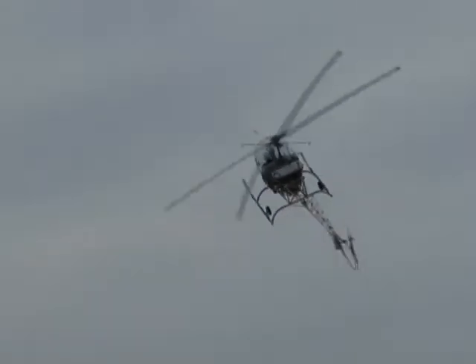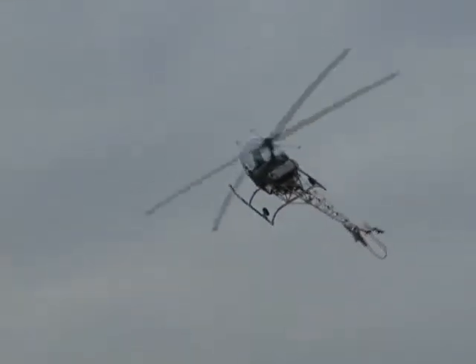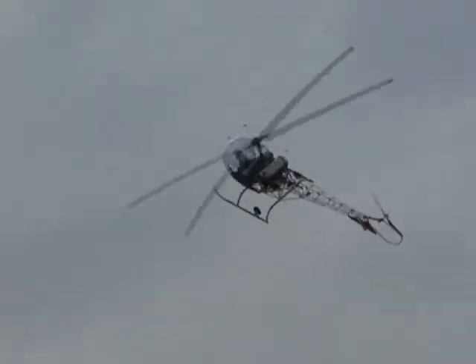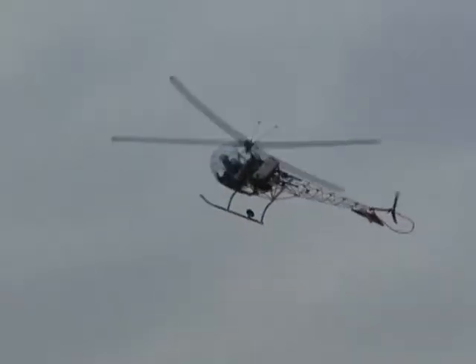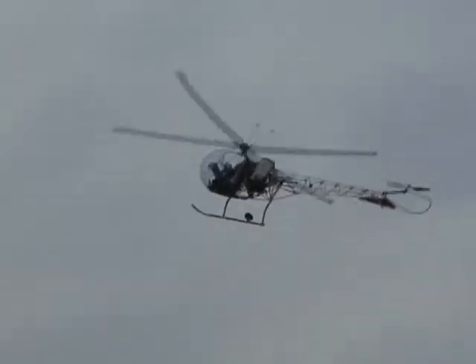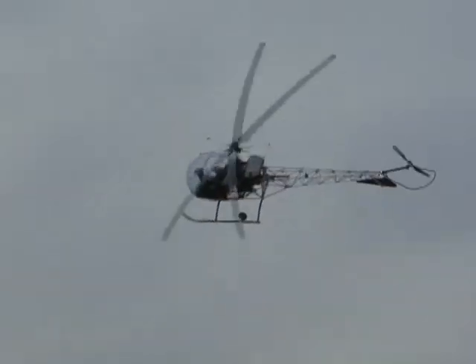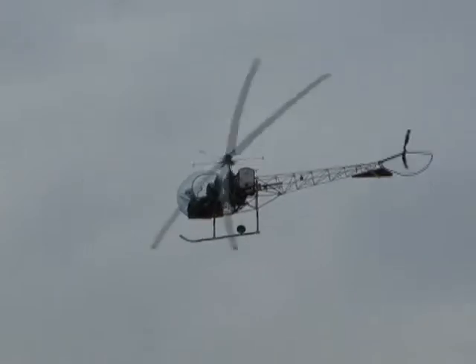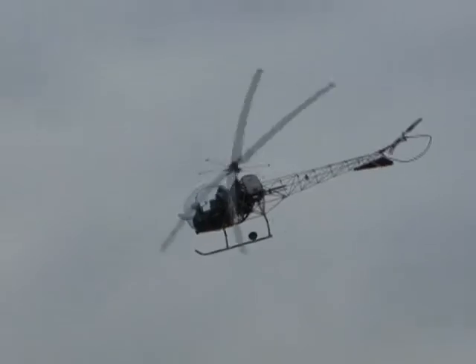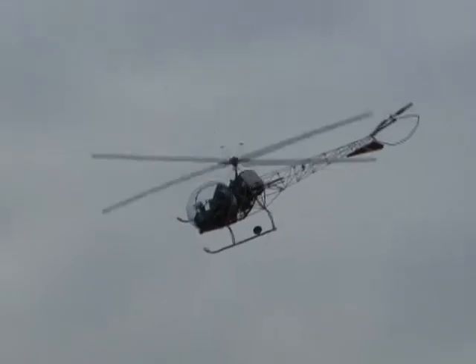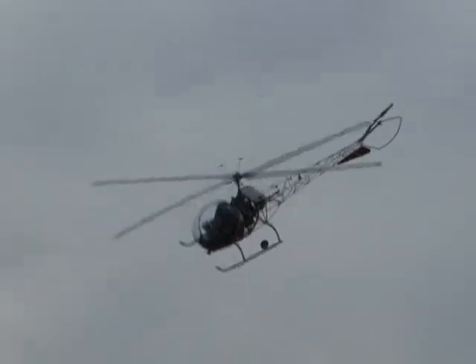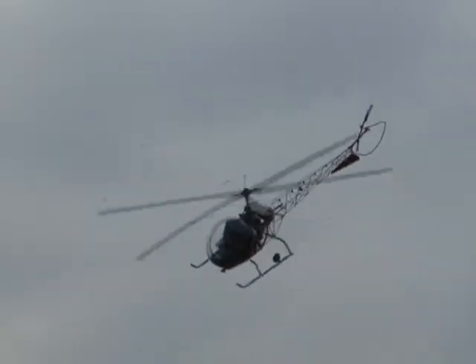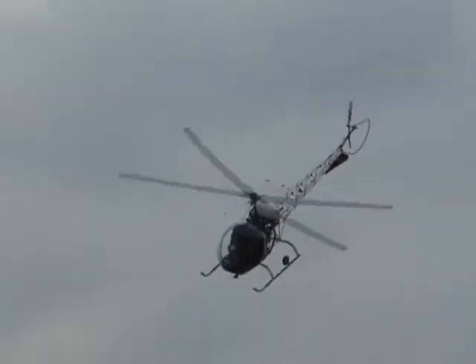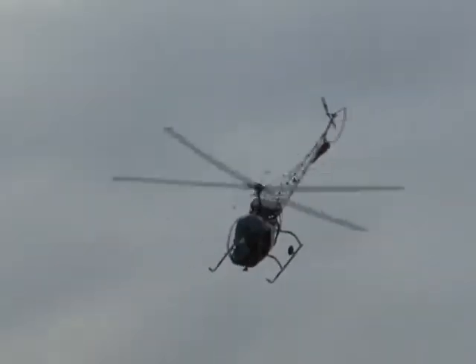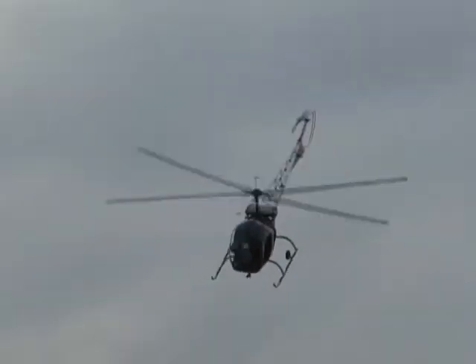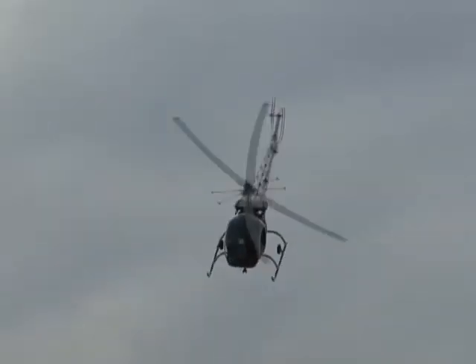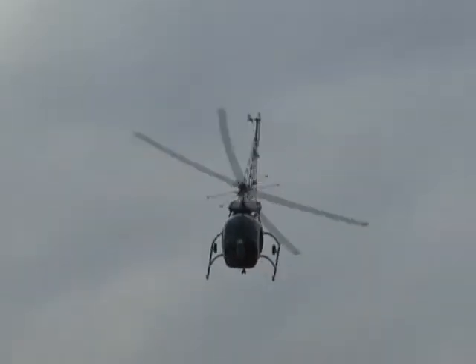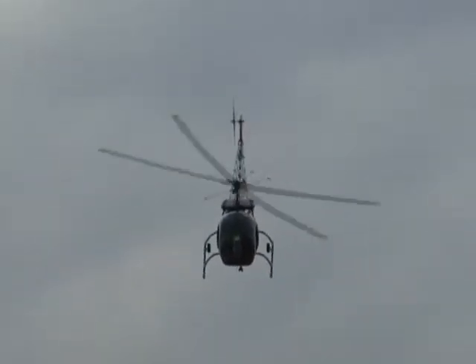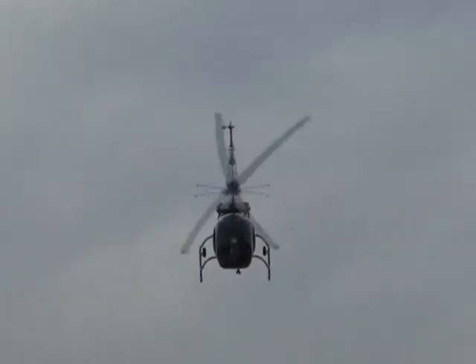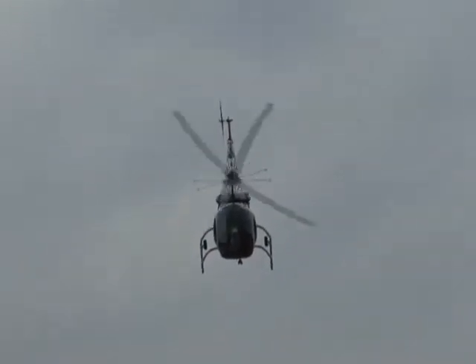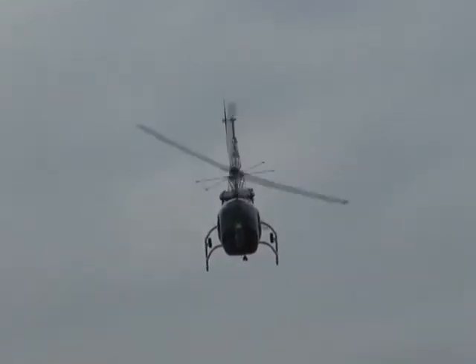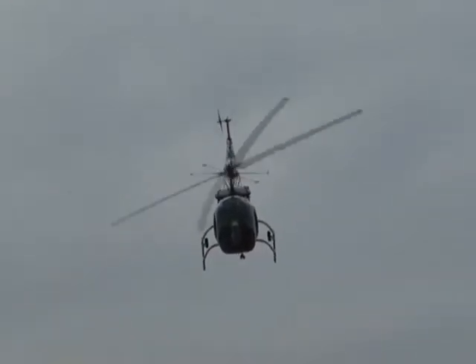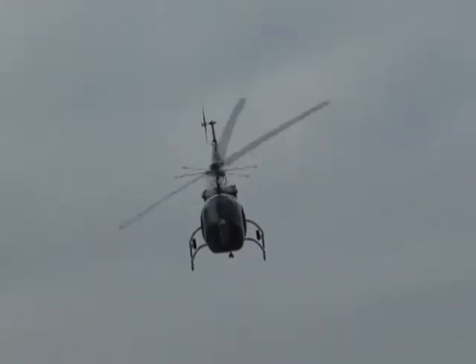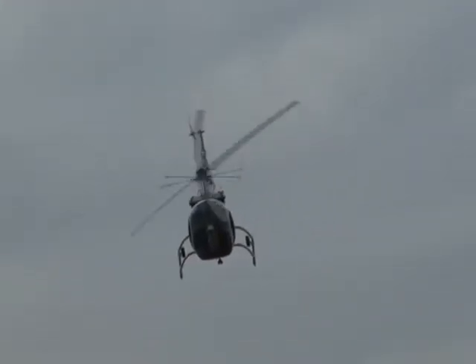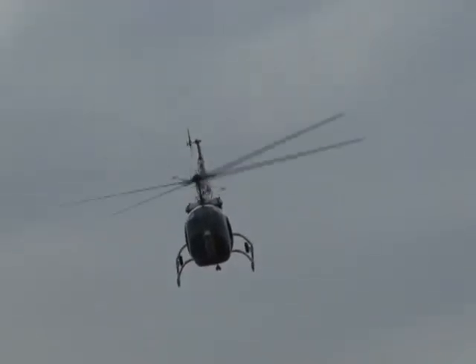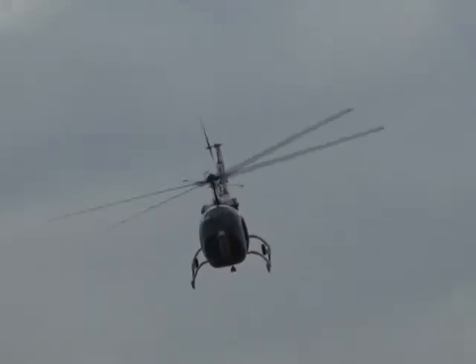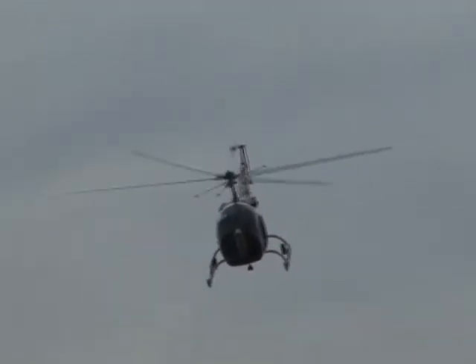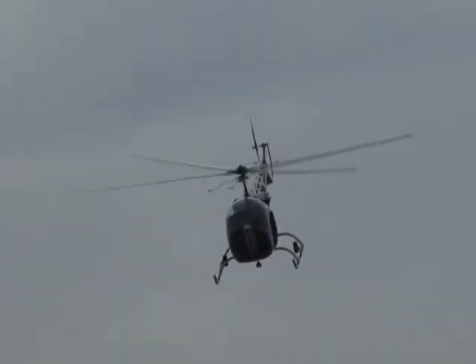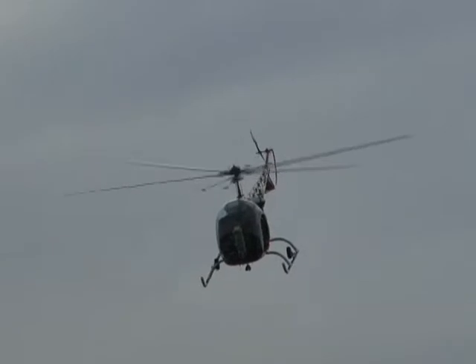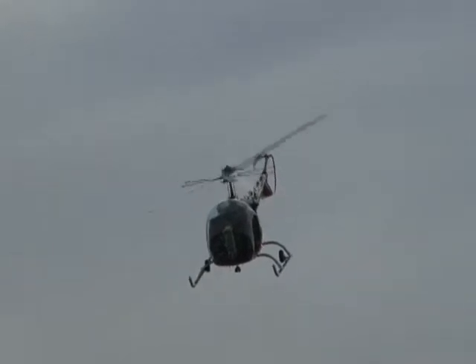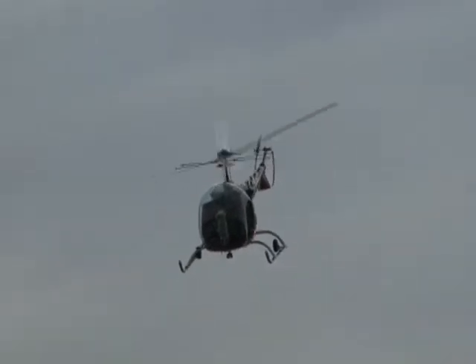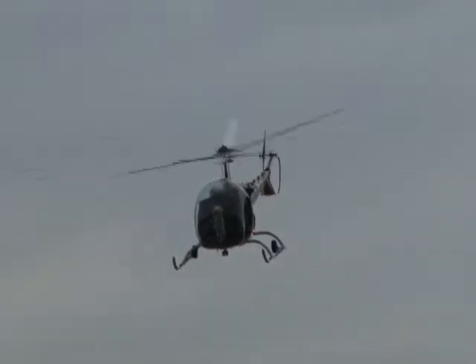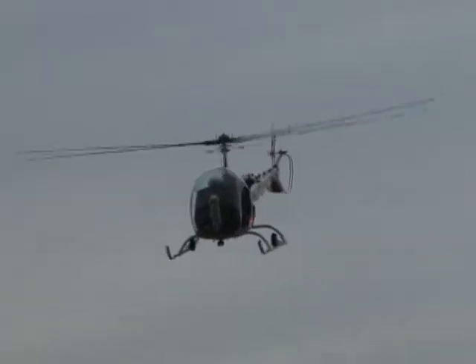Ladies and gentlemen, welcome to the final demonstration of today here at RotorFest 2010, the American Helicopter Museum.